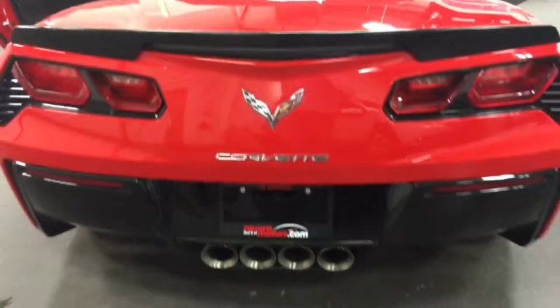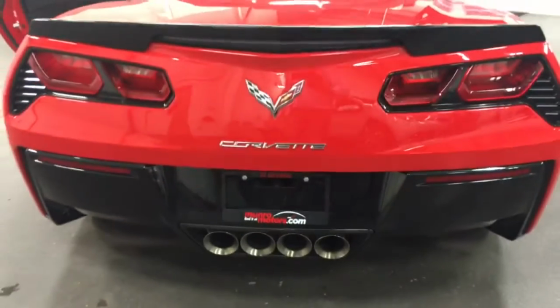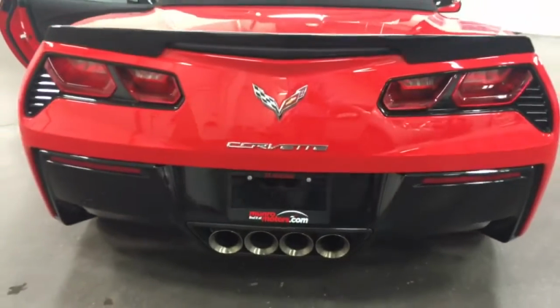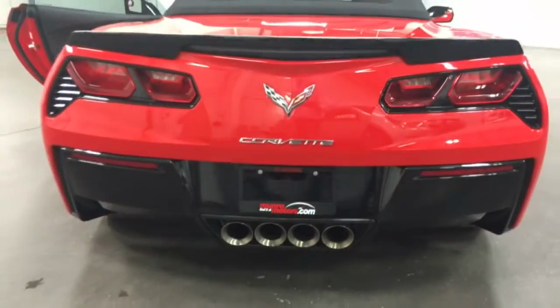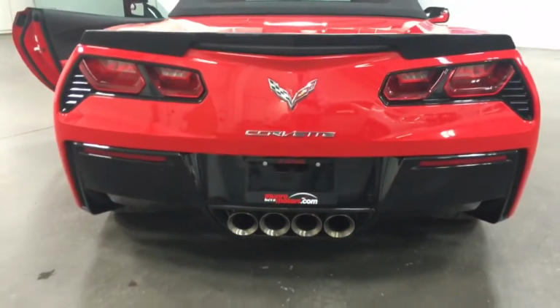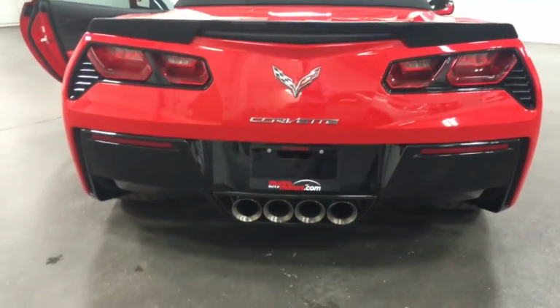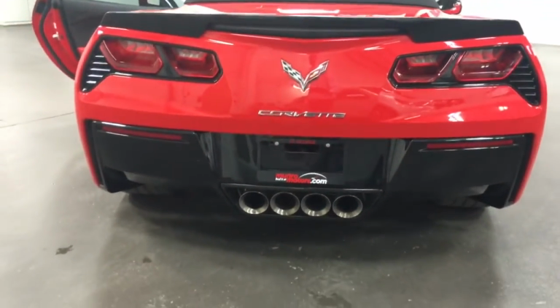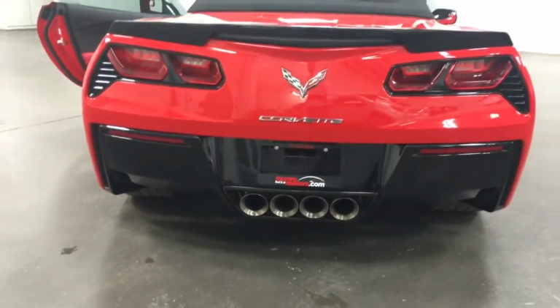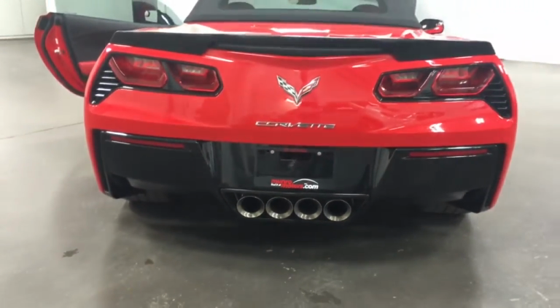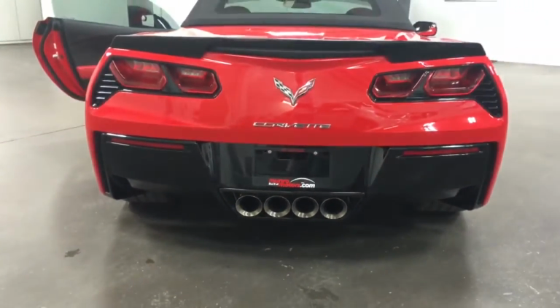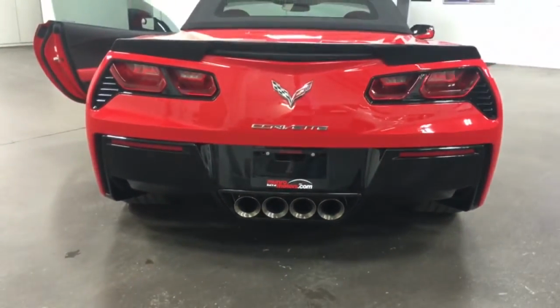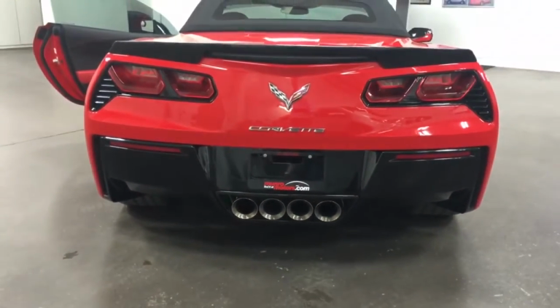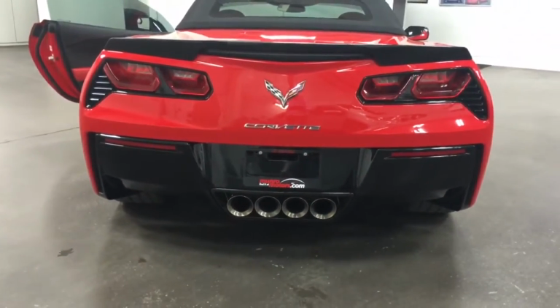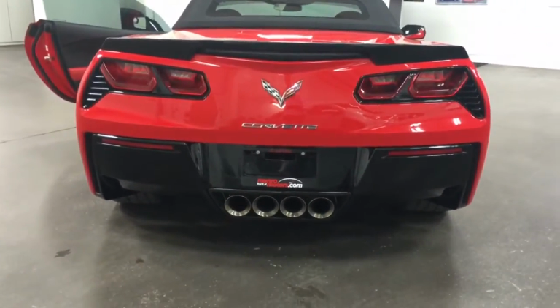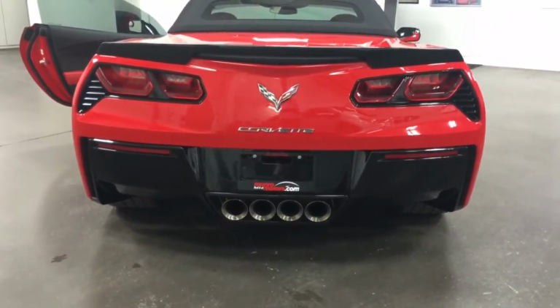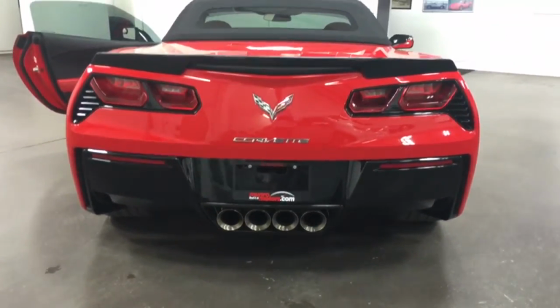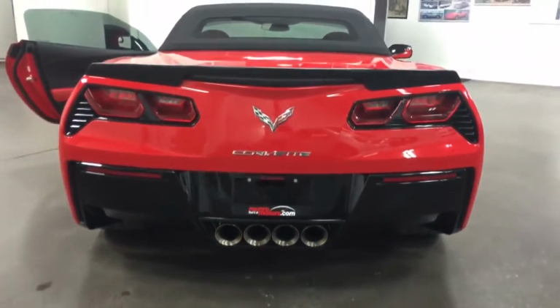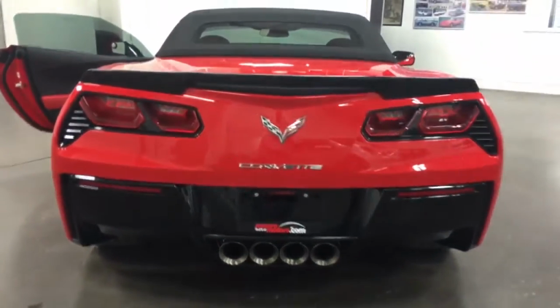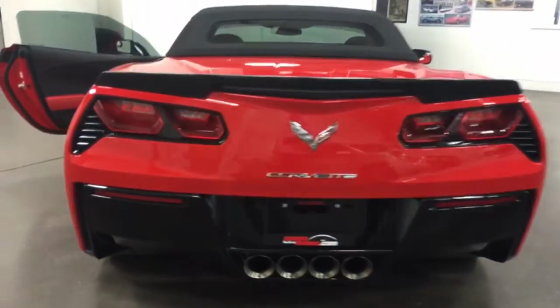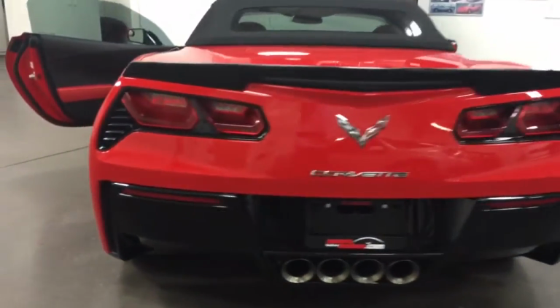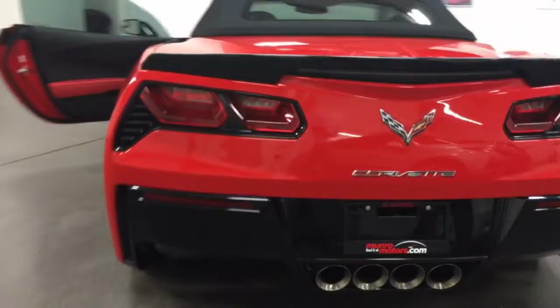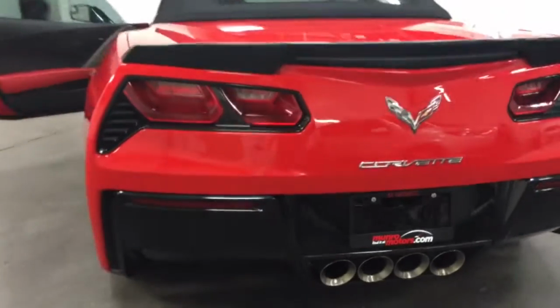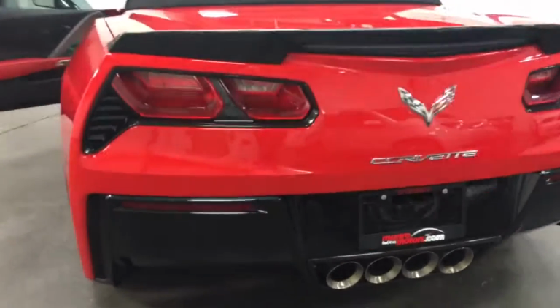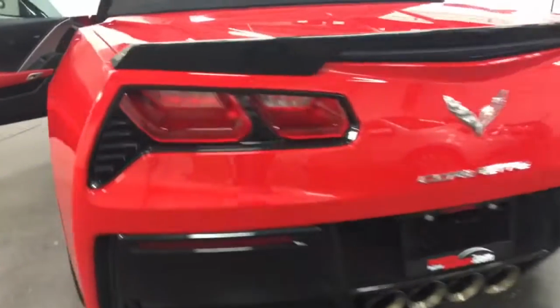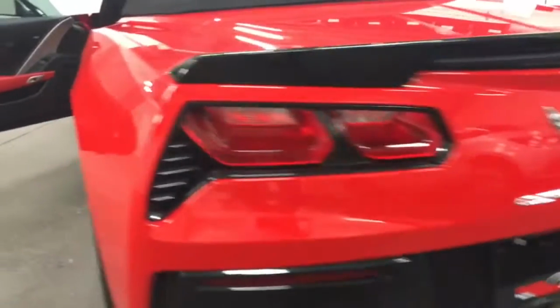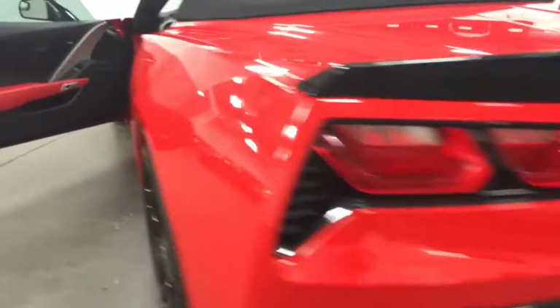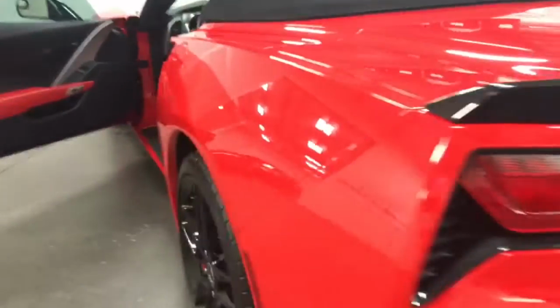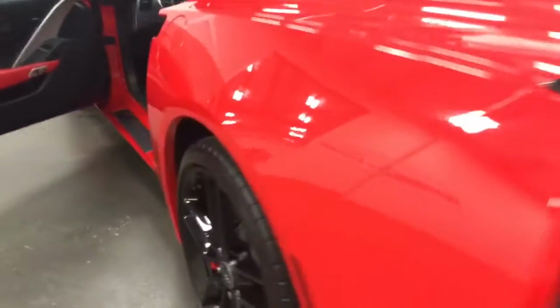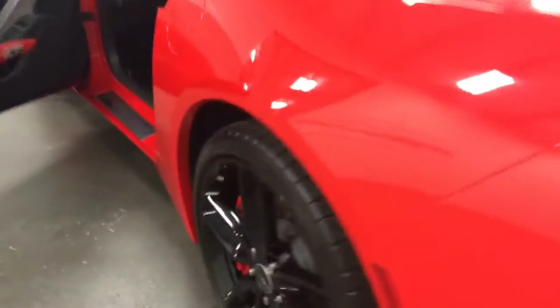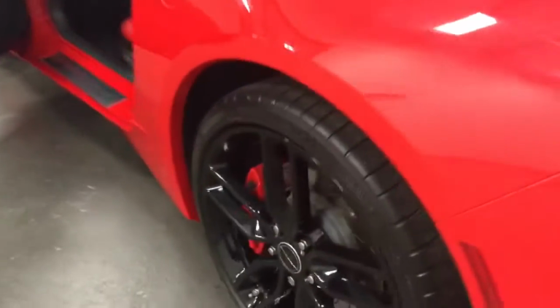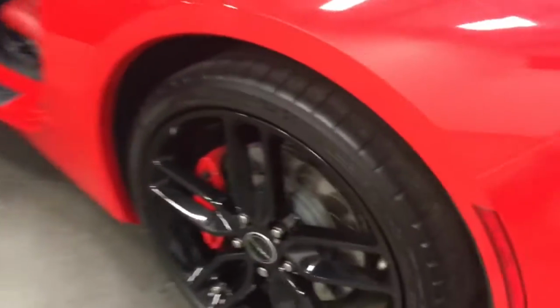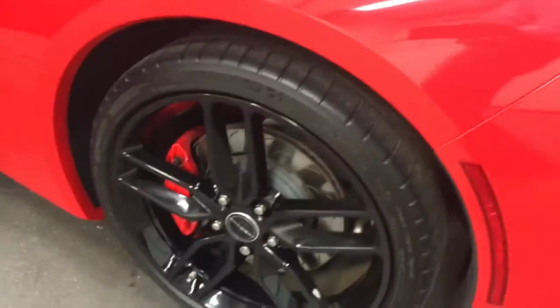Nice looking car from the back — beautiful big exhaust, monster size. That's a great sounding machine, wait till you hear it go.